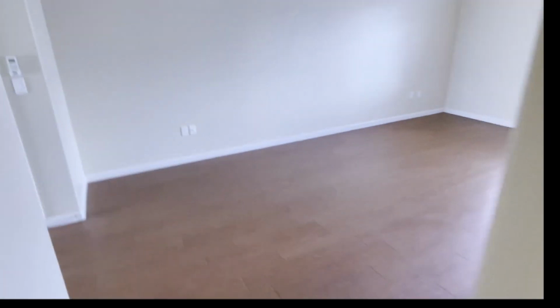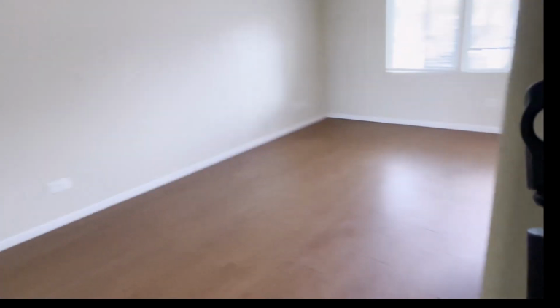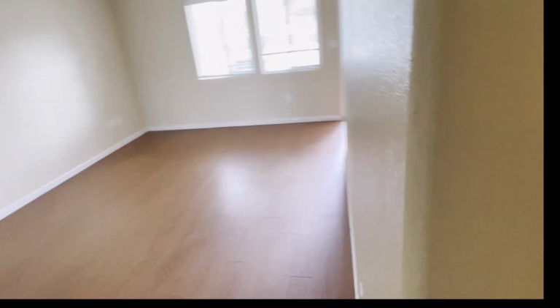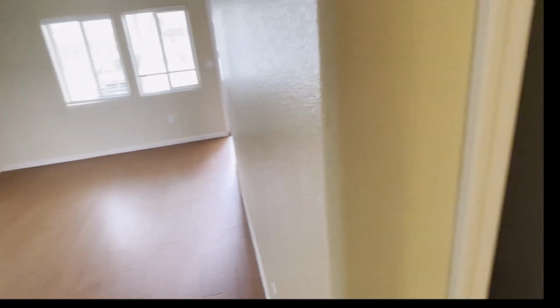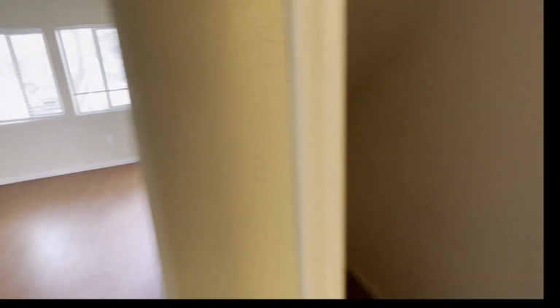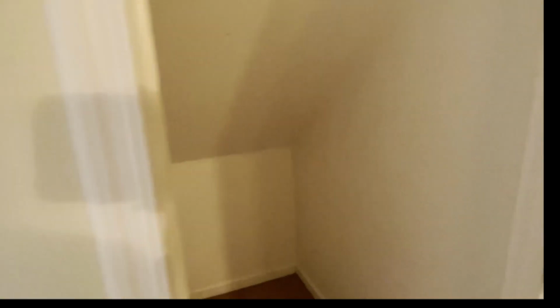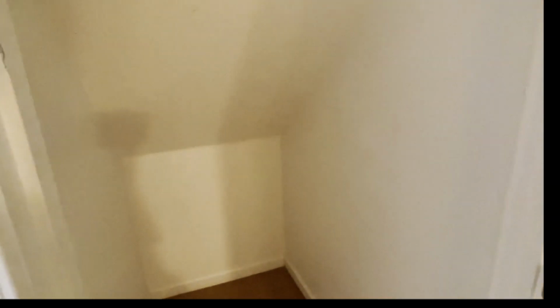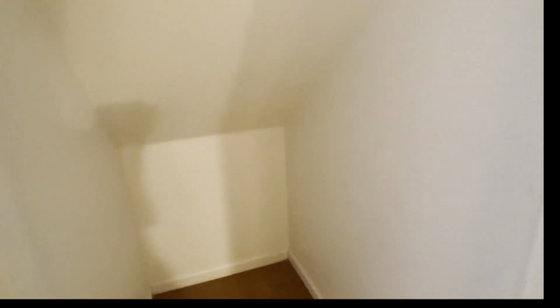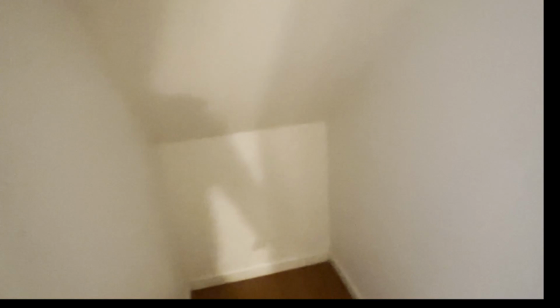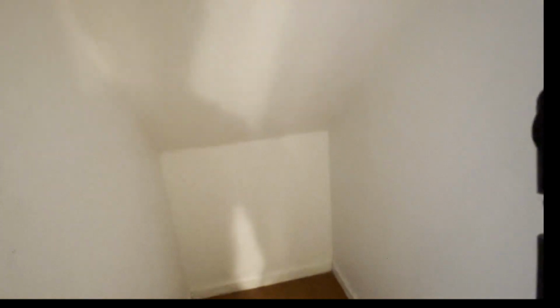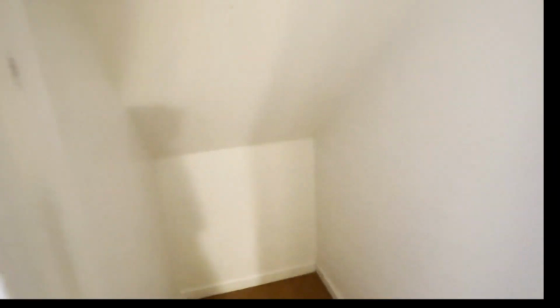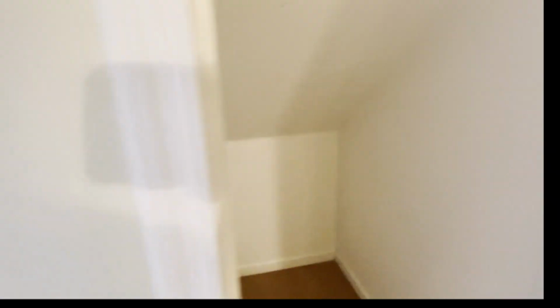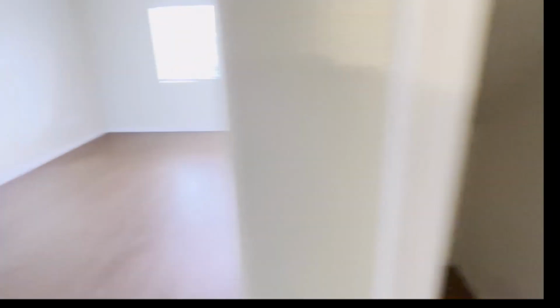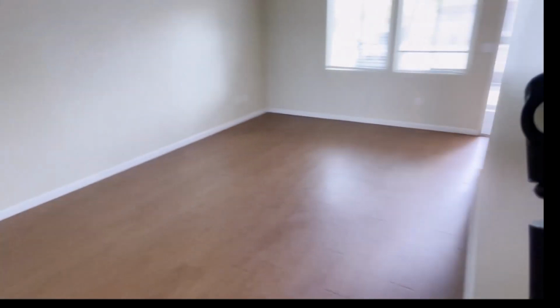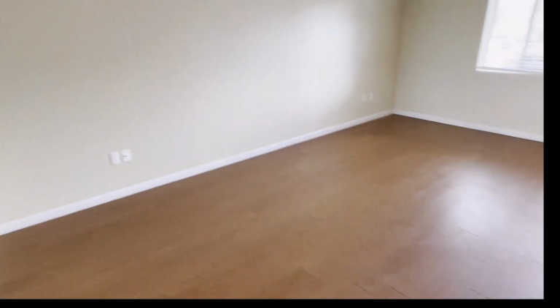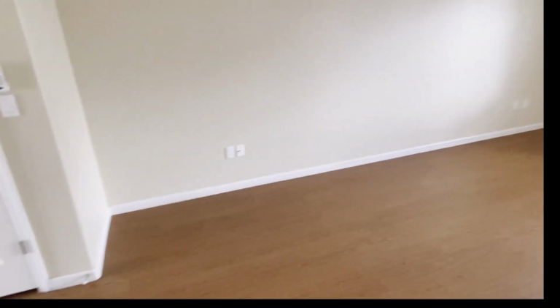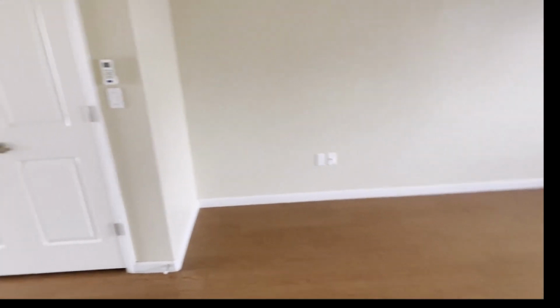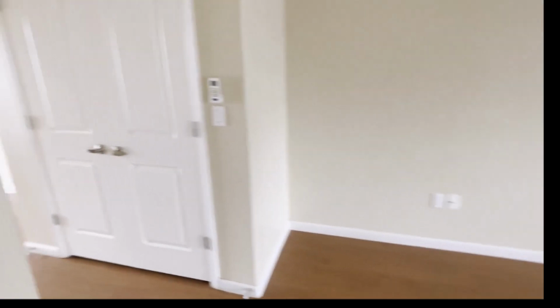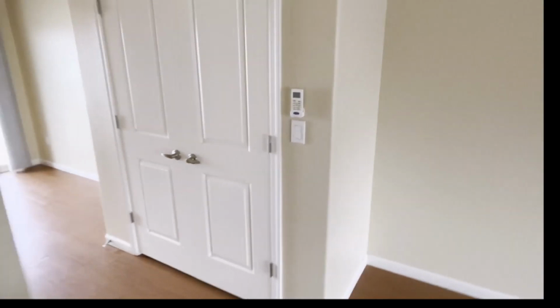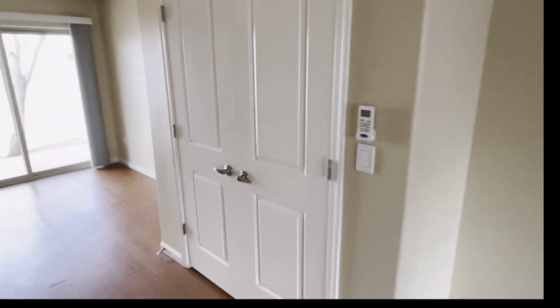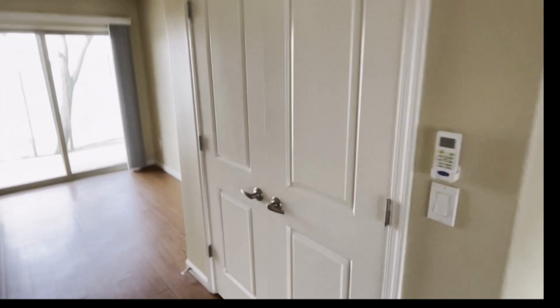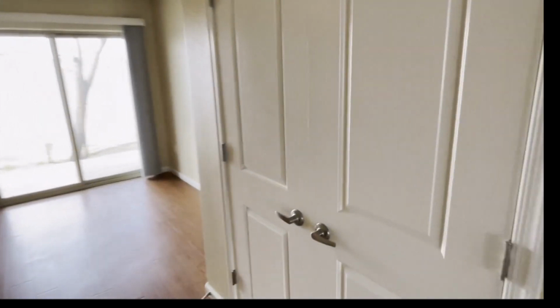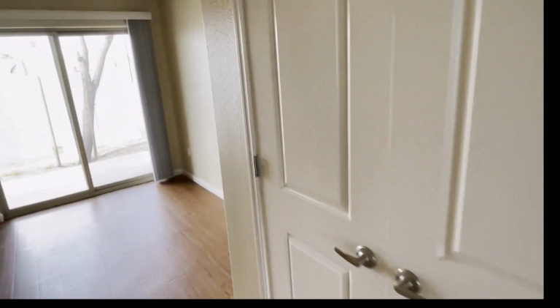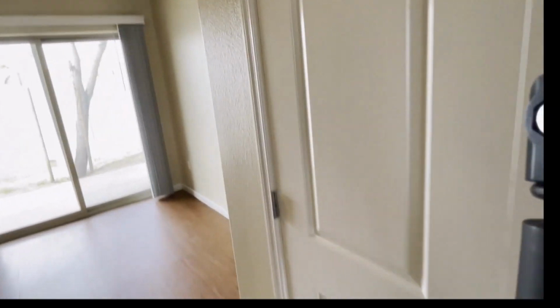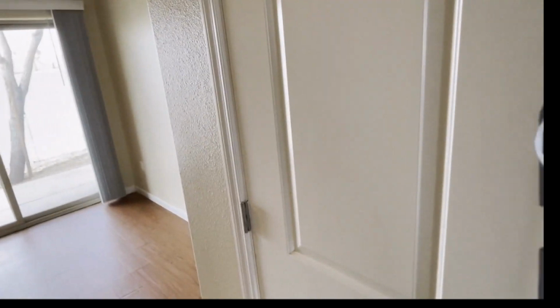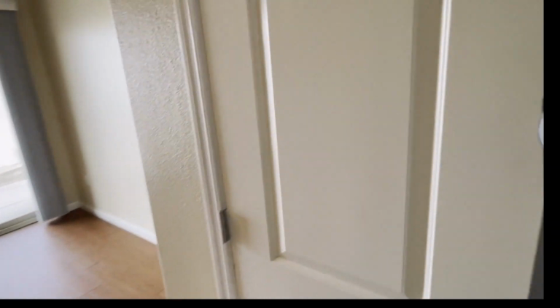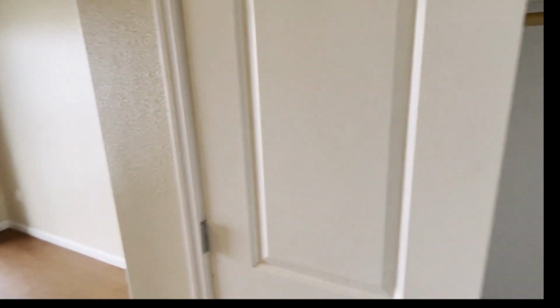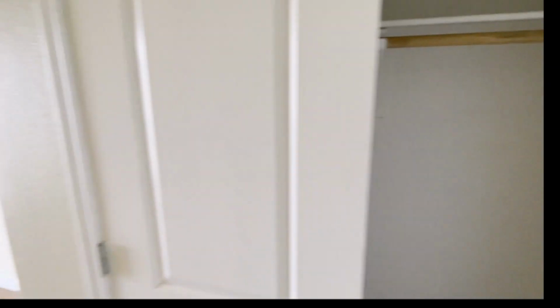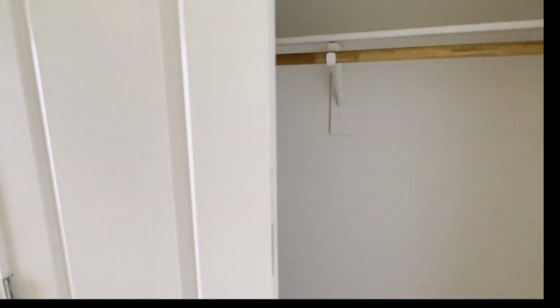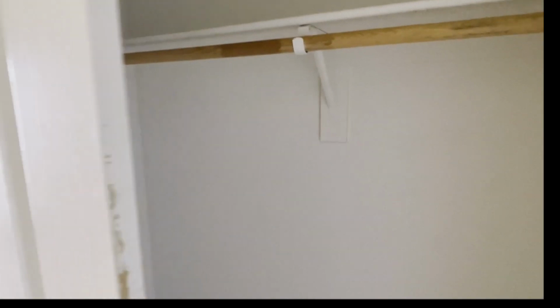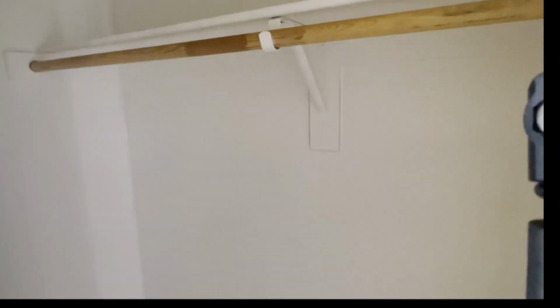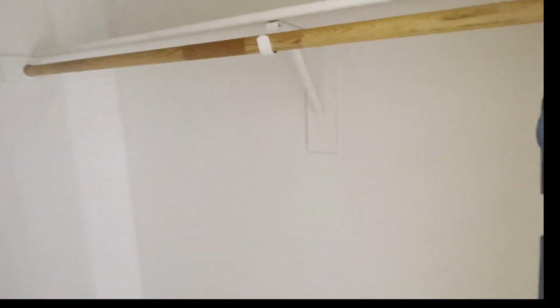We'll come over here to our first bathroom, and then we have a nice little storage area which is actually quite big. There's also more storage here — another theme of this place is a lot of storage, and you can come all the way into it.